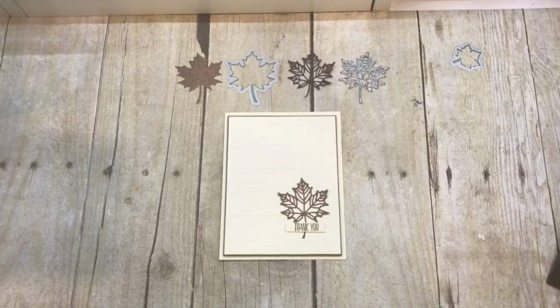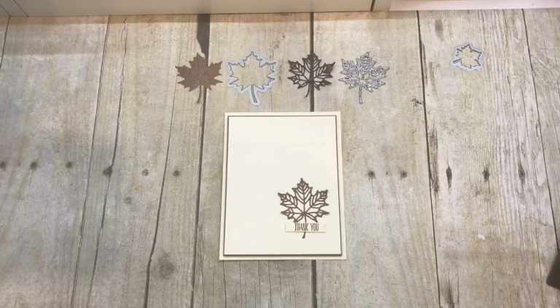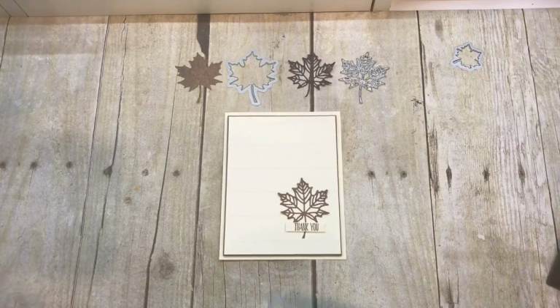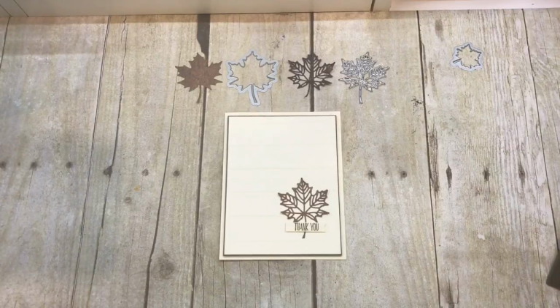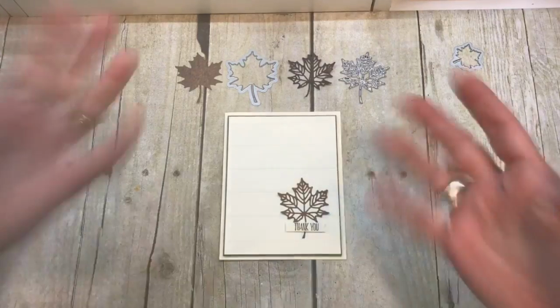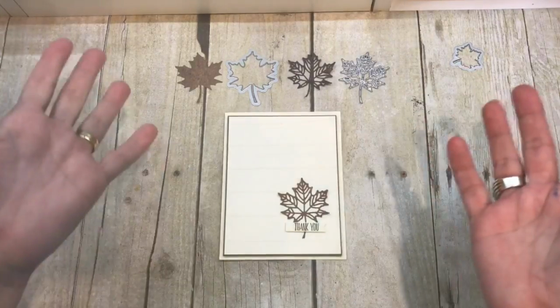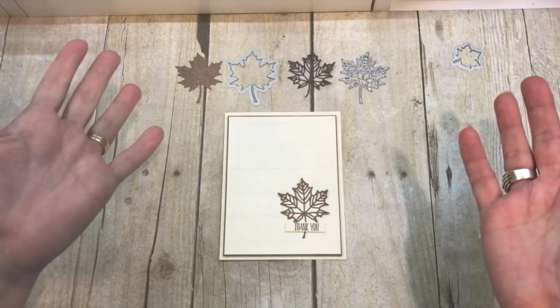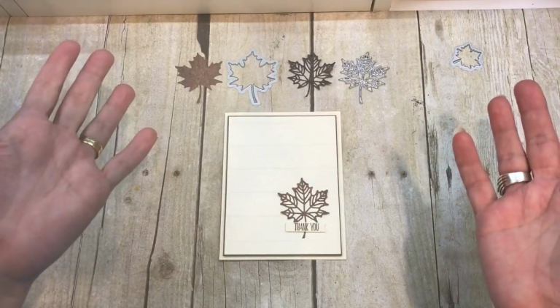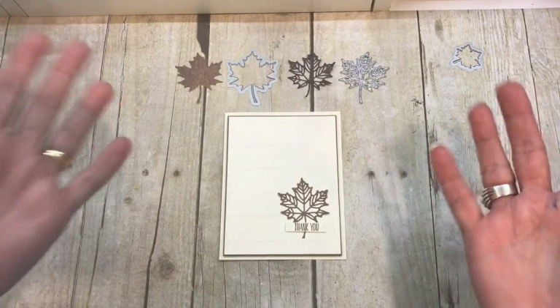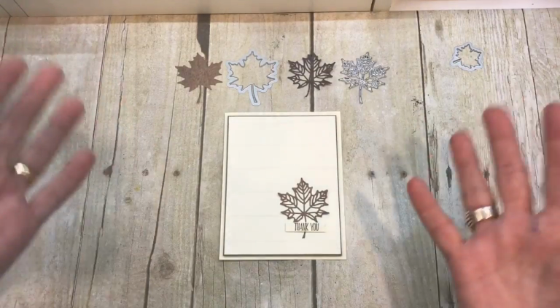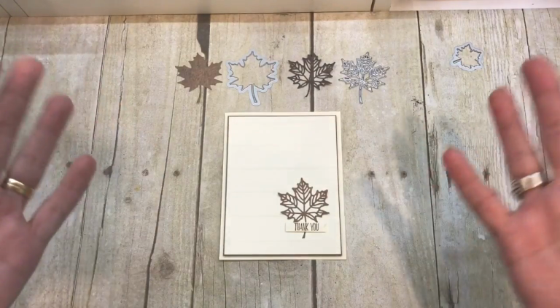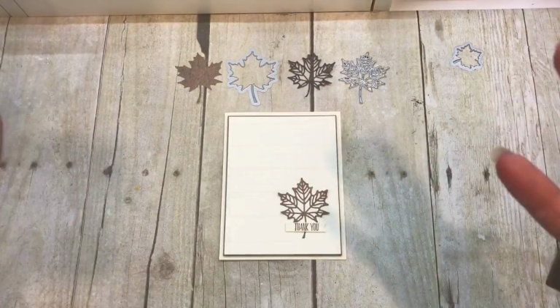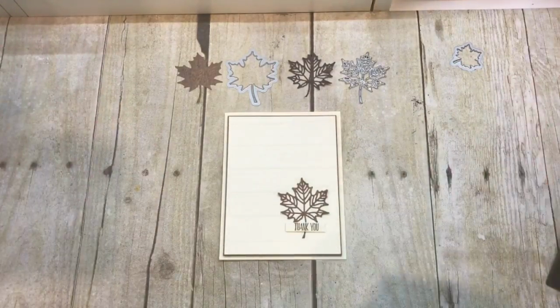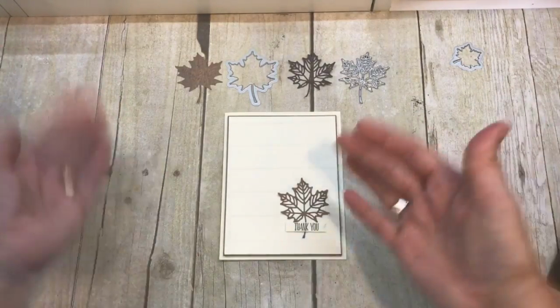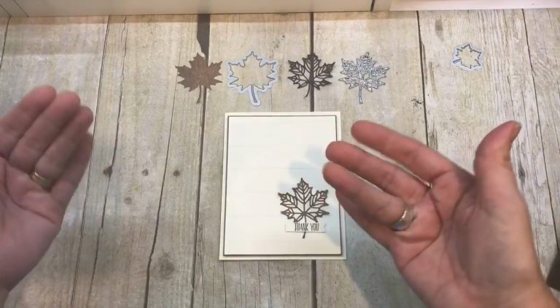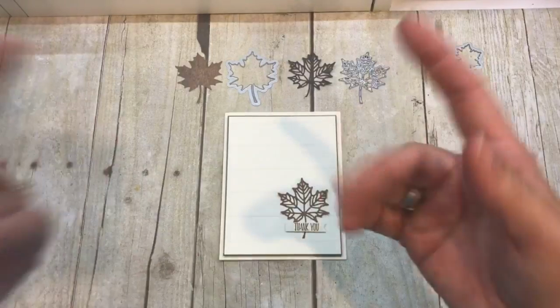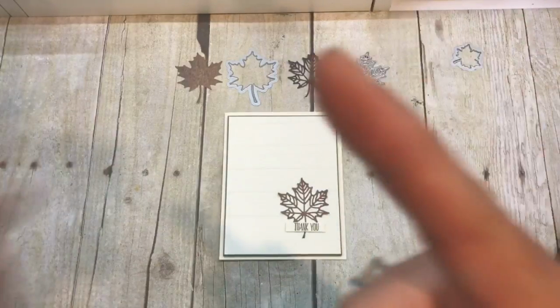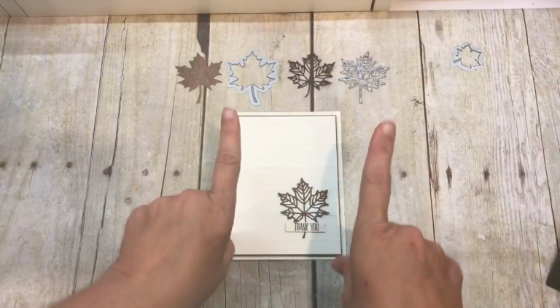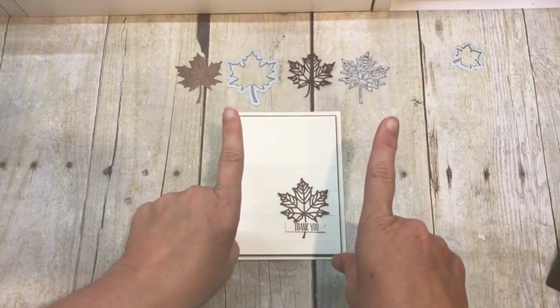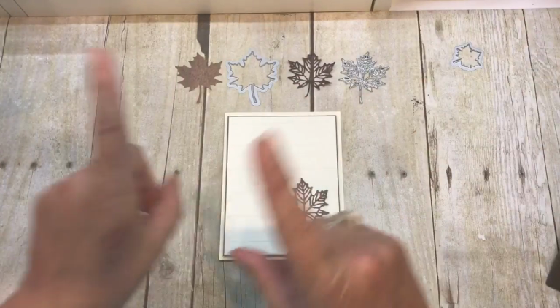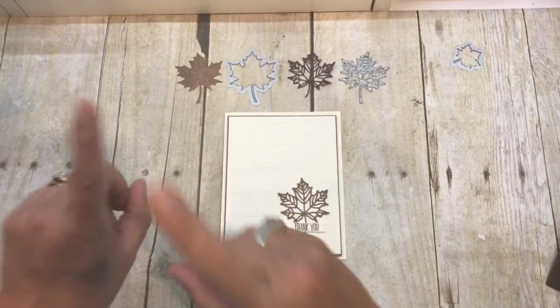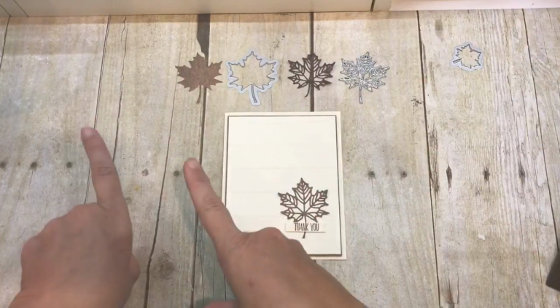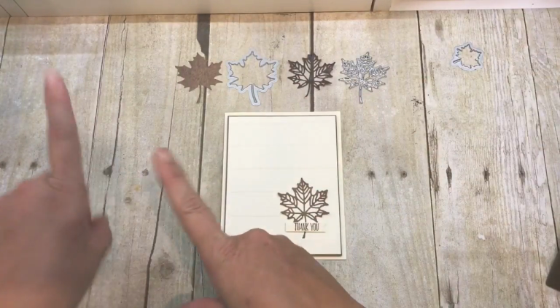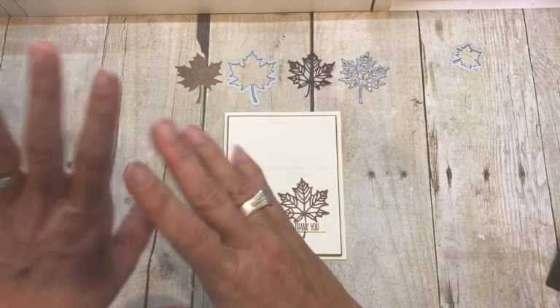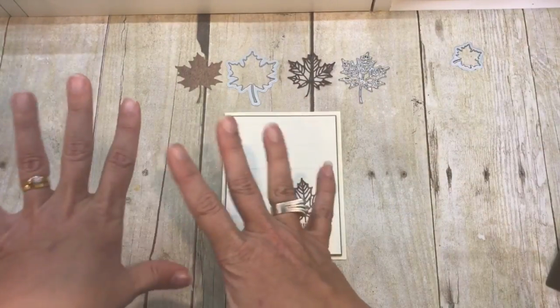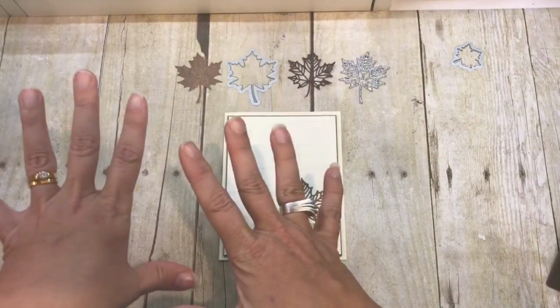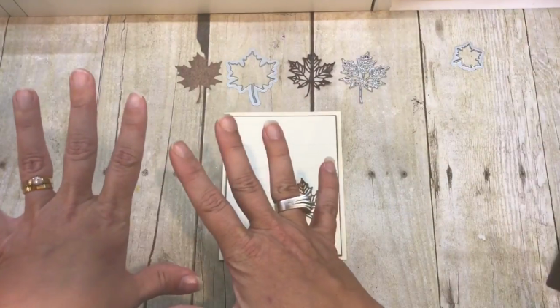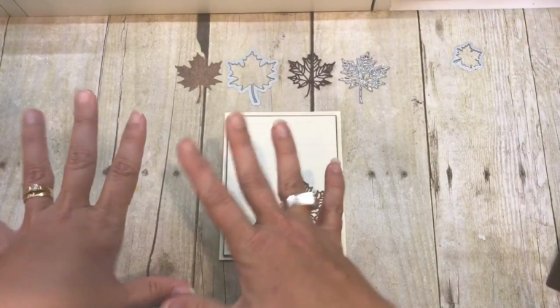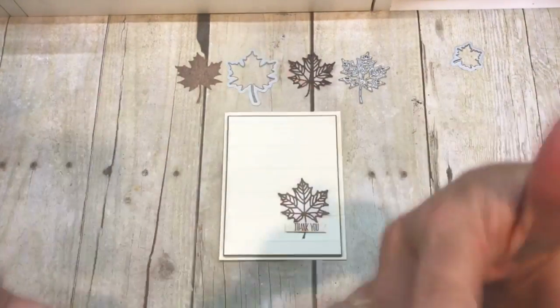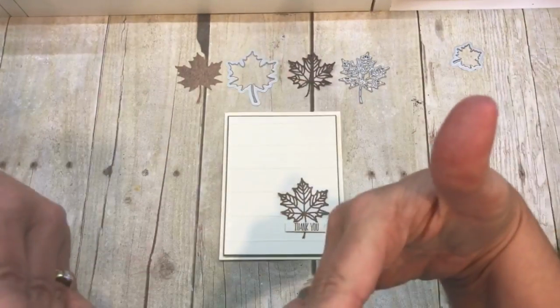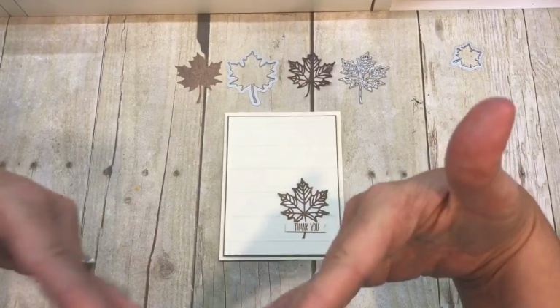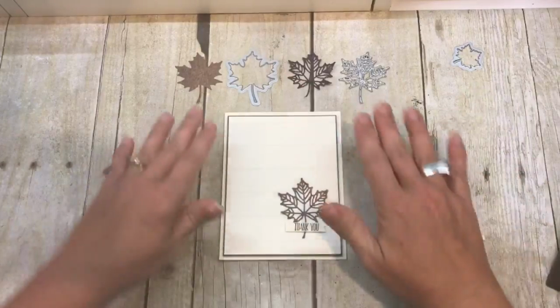All right, guys, welcome to the Creativity Cave. I'm Dina Rico, and I'm coming to you with take two, because take one was a little too spastic for even my sensibilities.